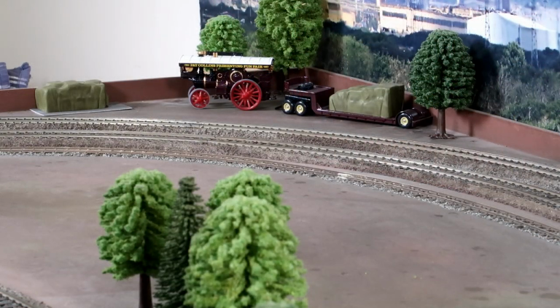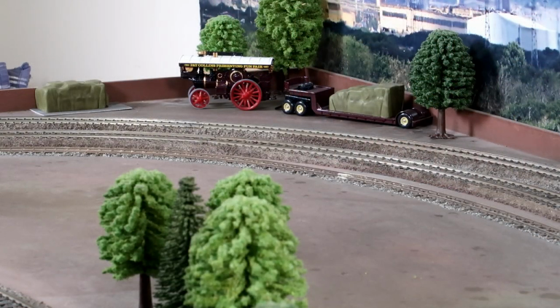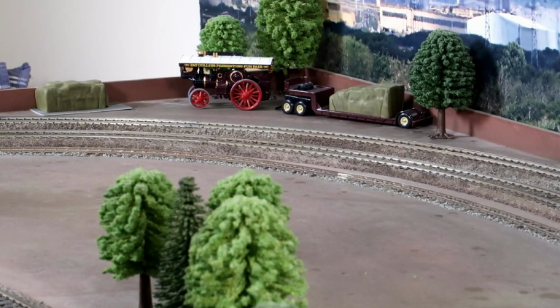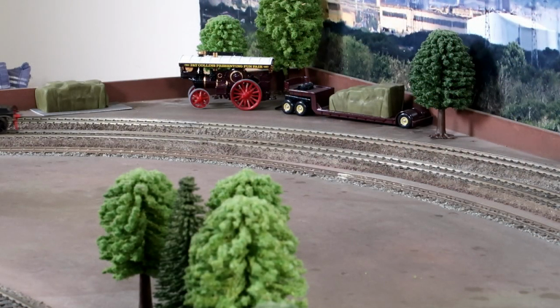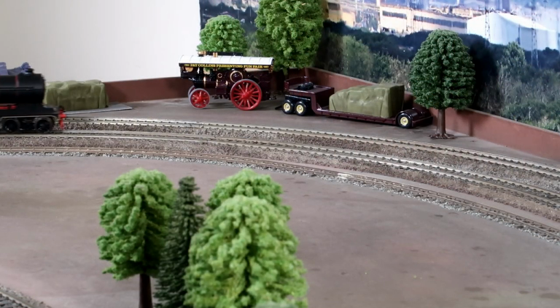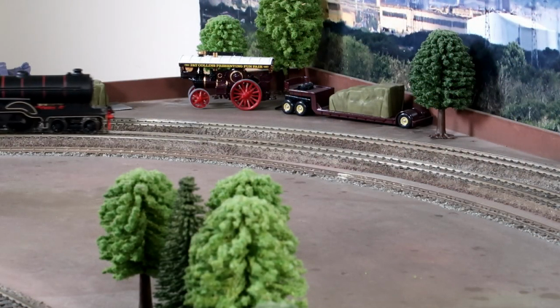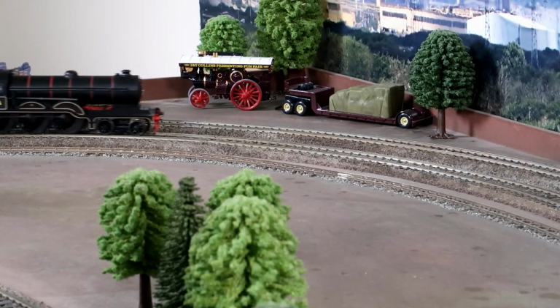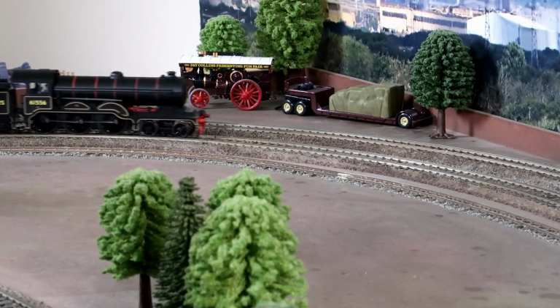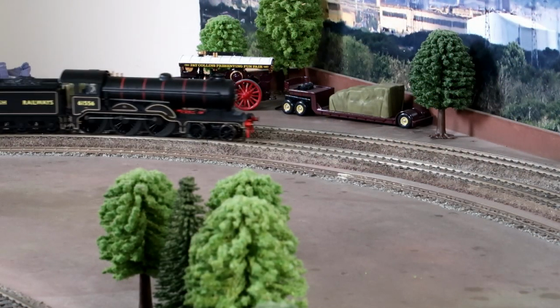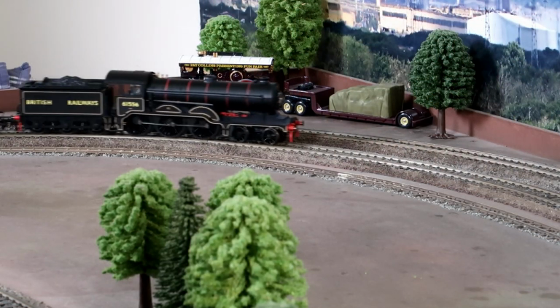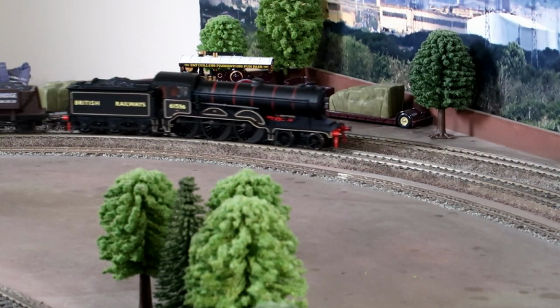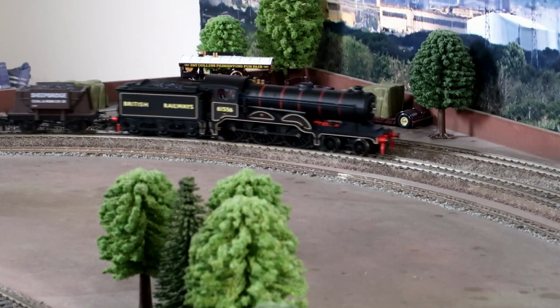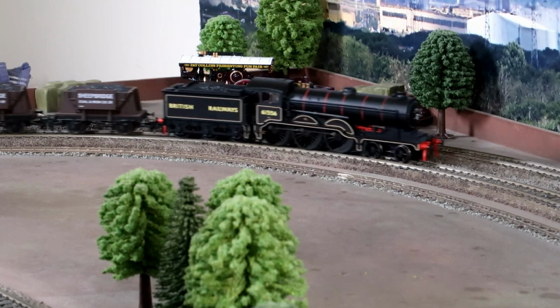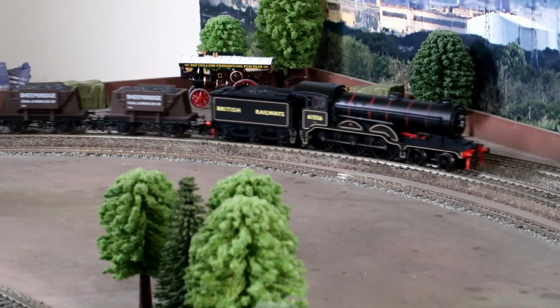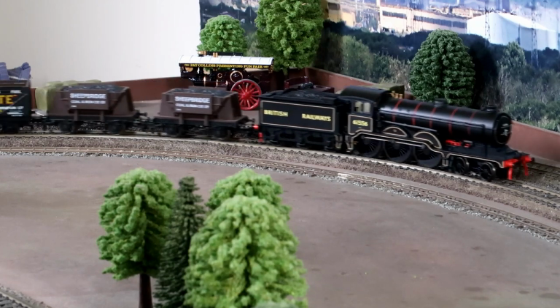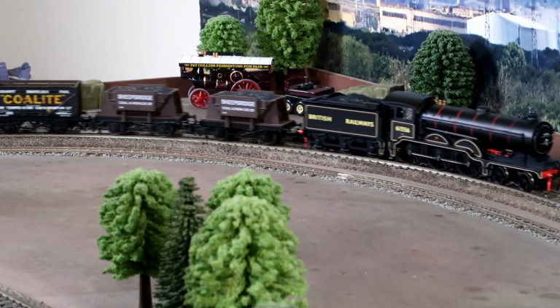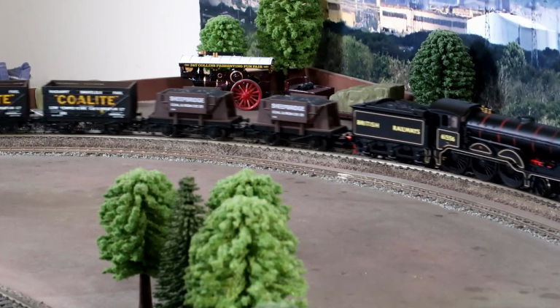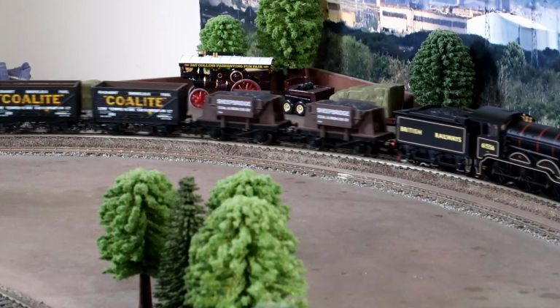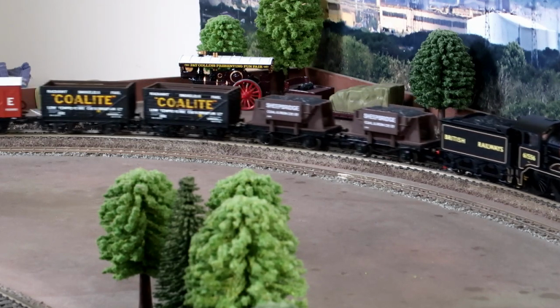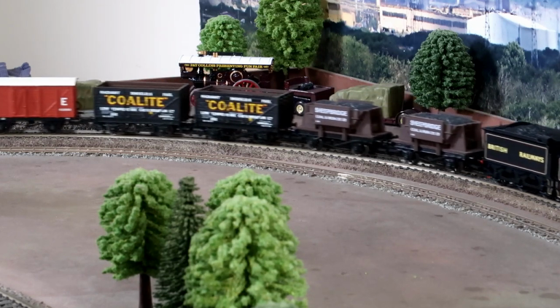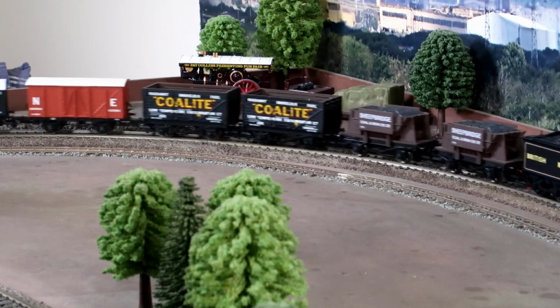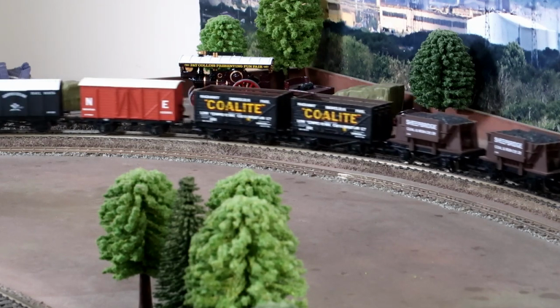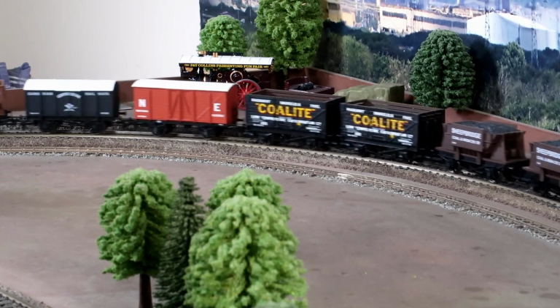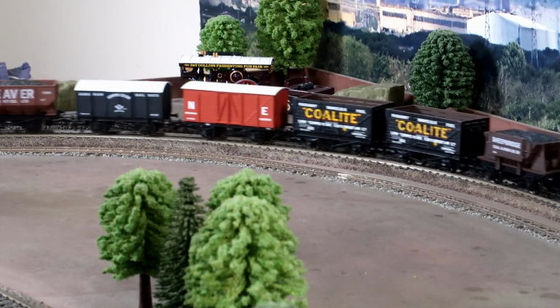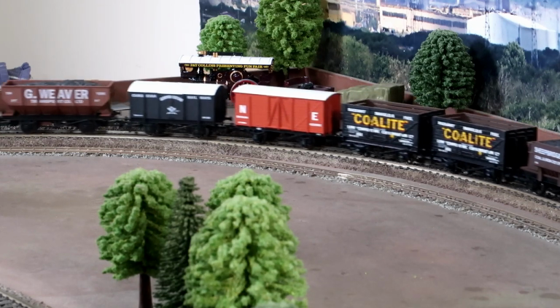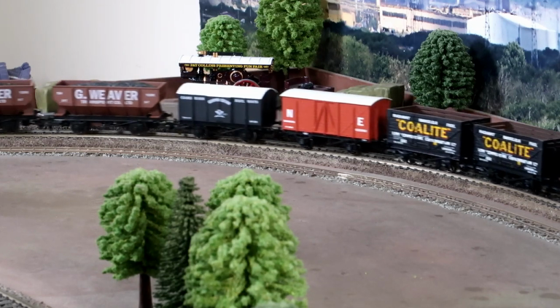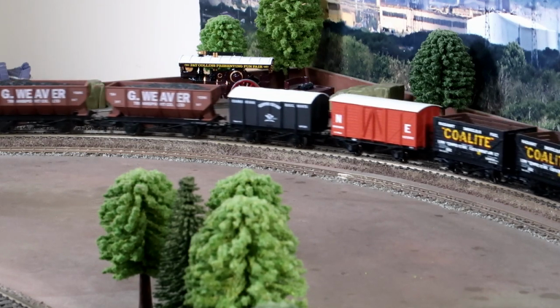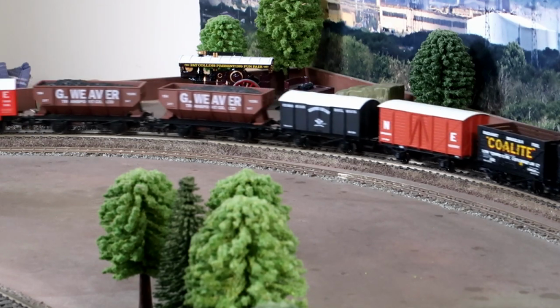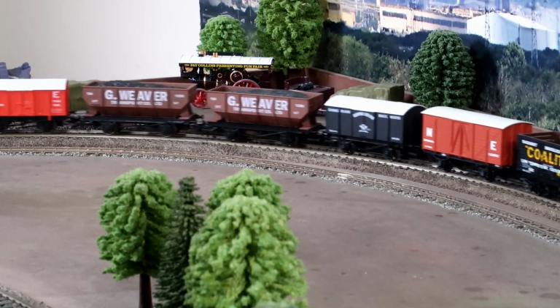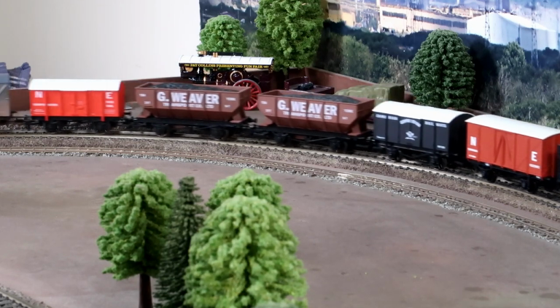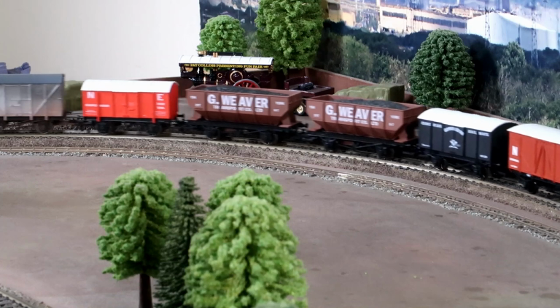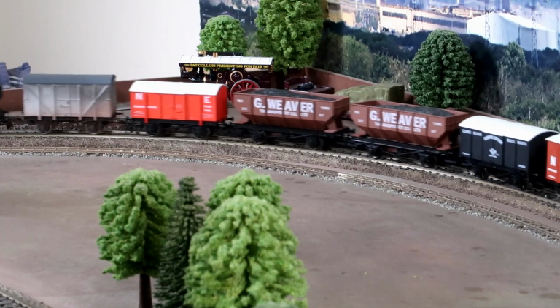Of course the B12s were classified 4P3F, so it was not unusual to see them on fast freights, as portrayed here.